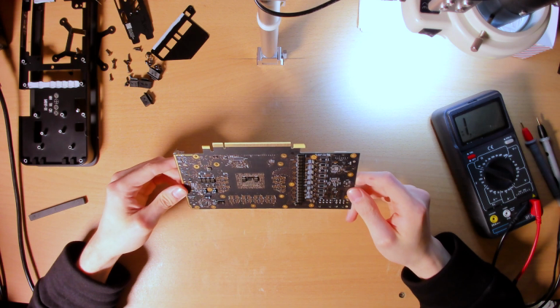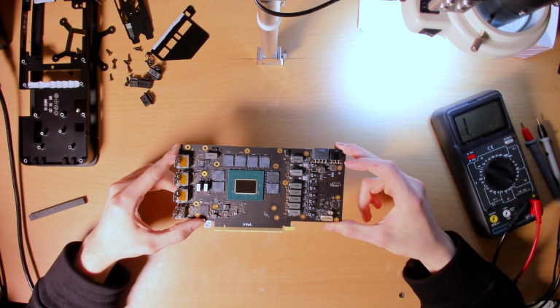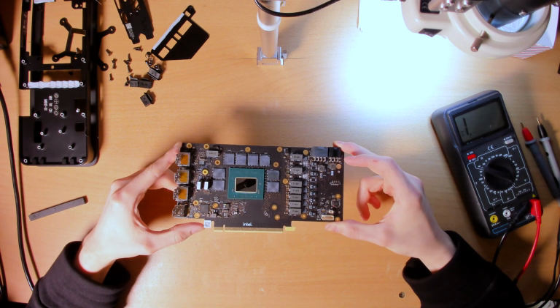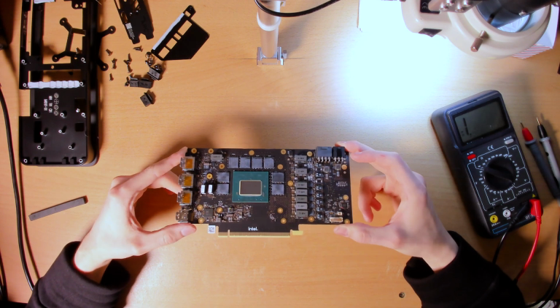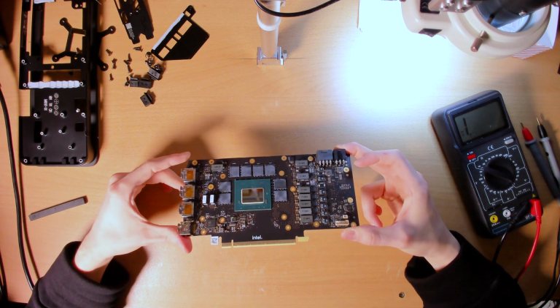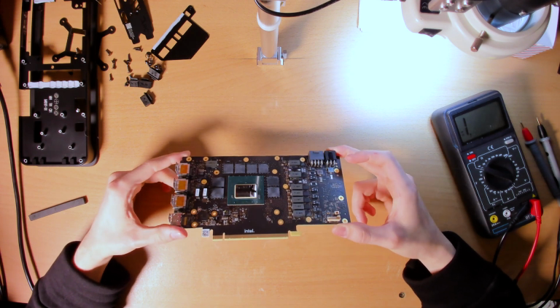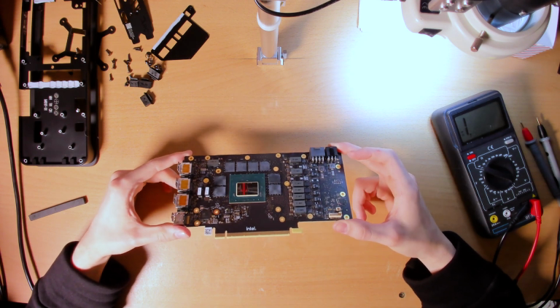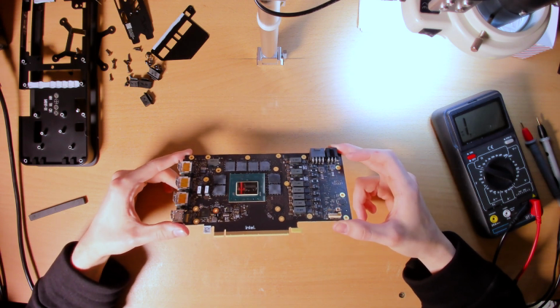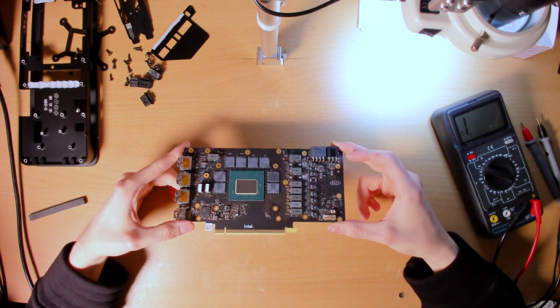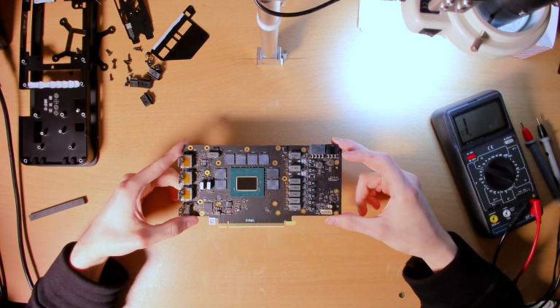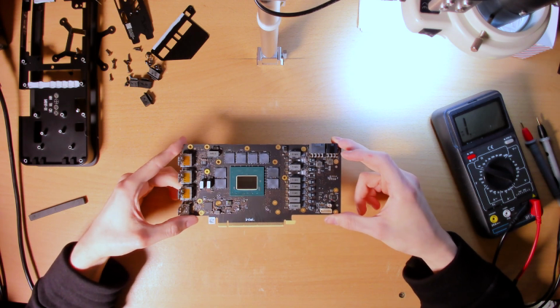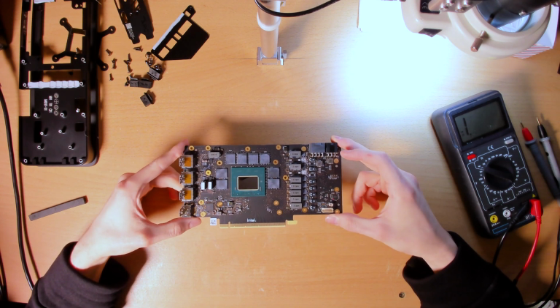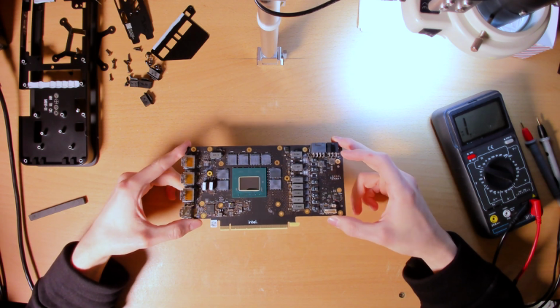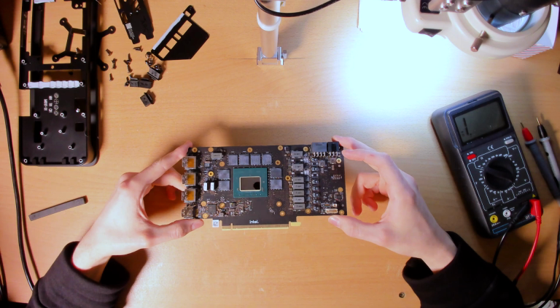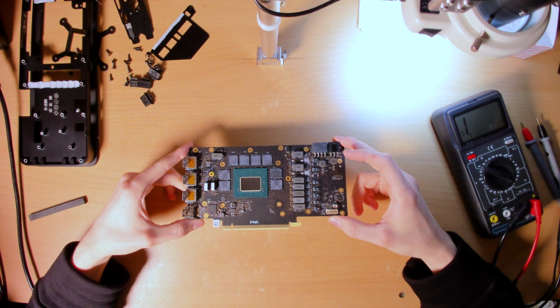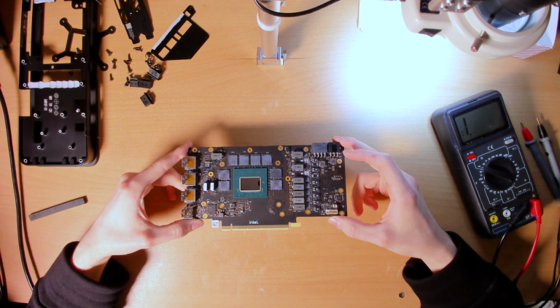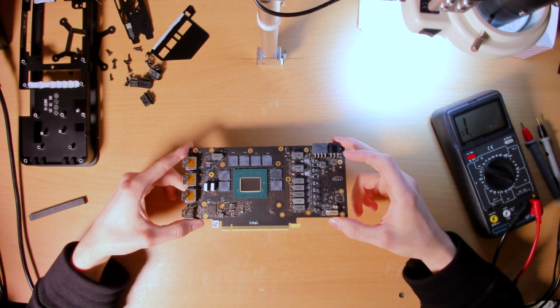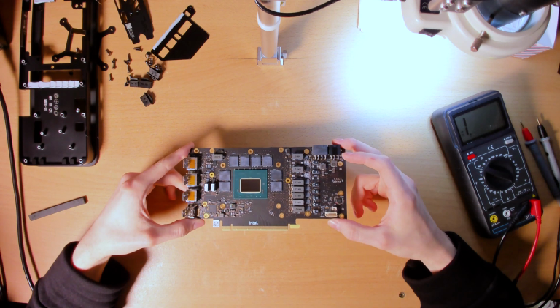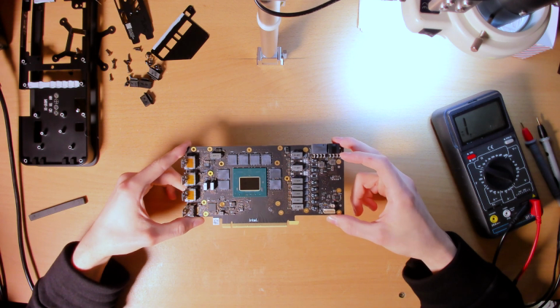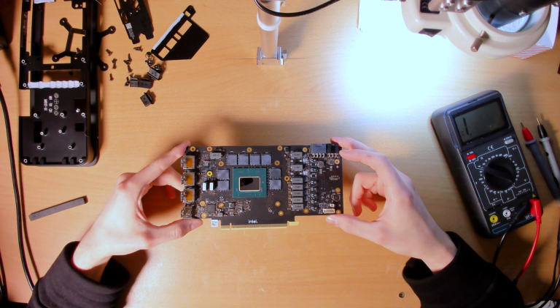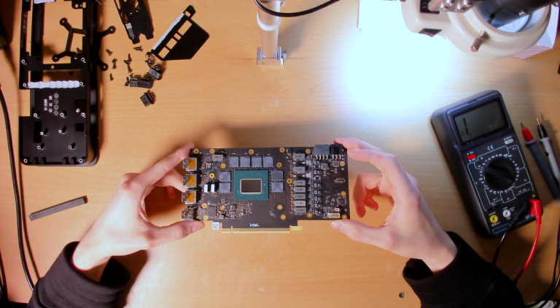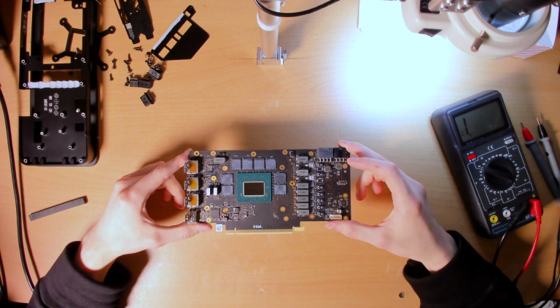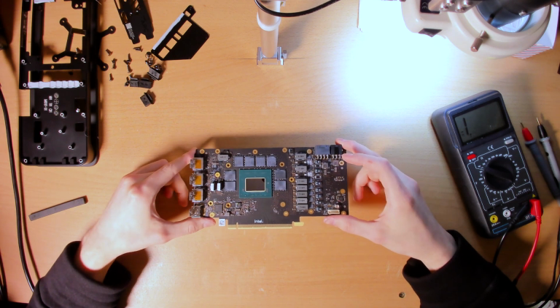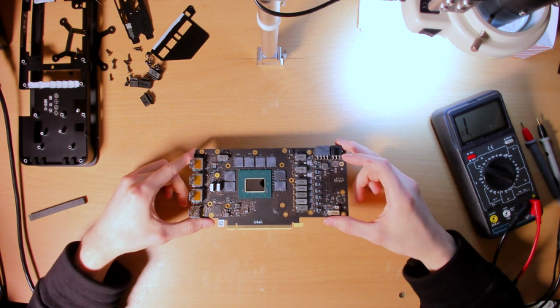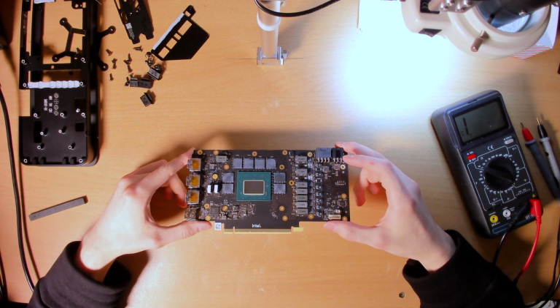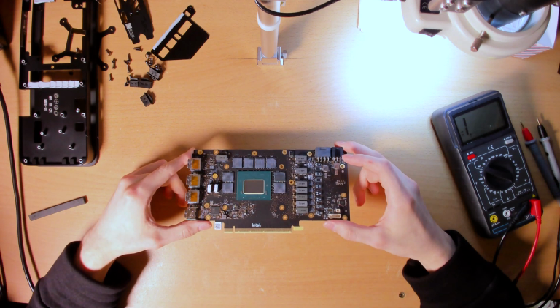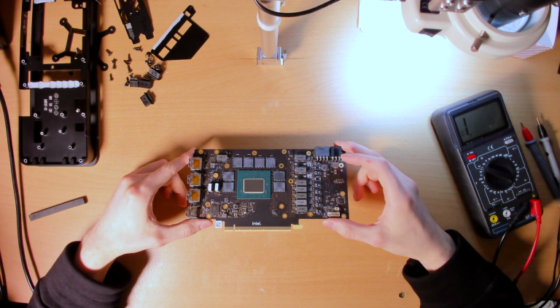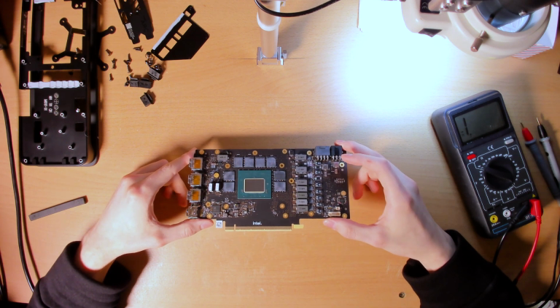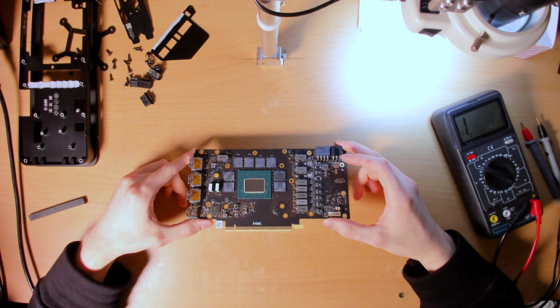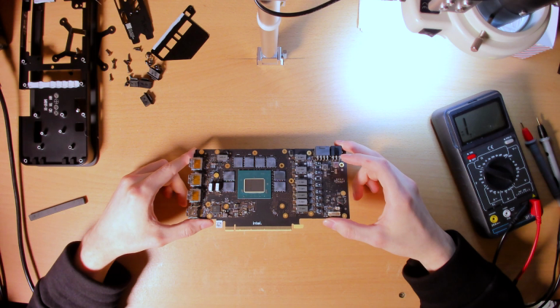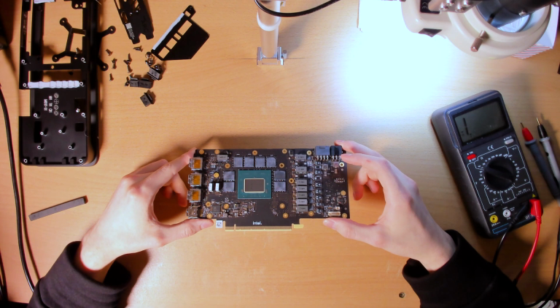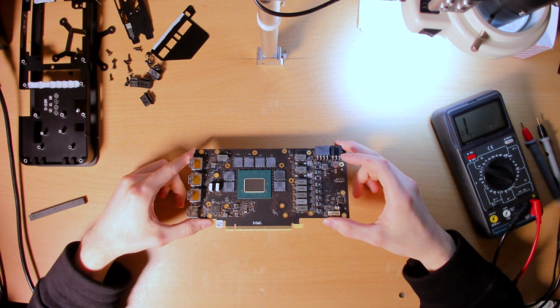I hope you guys enjoyed this closer look at one of Intel's Arc GPUs. Hope you enjoyed it, and I do hope to see you guys again in the very next video.